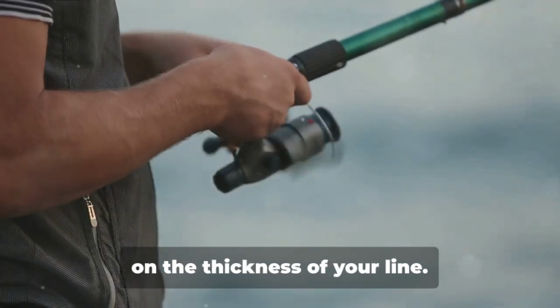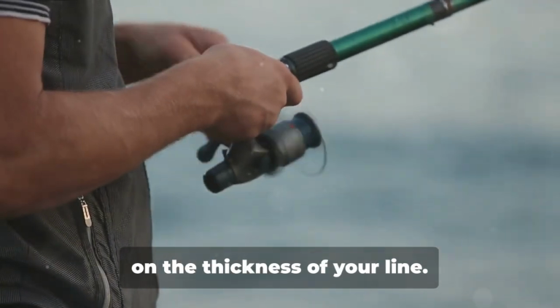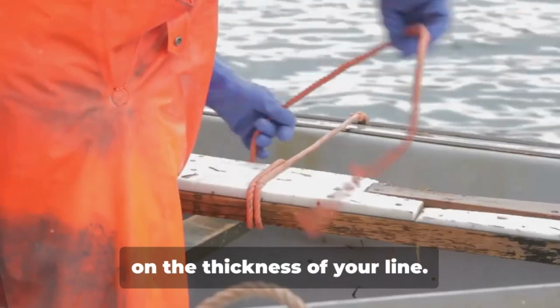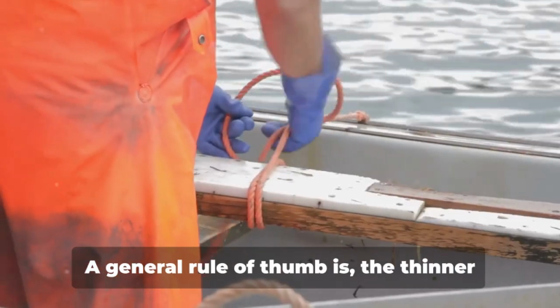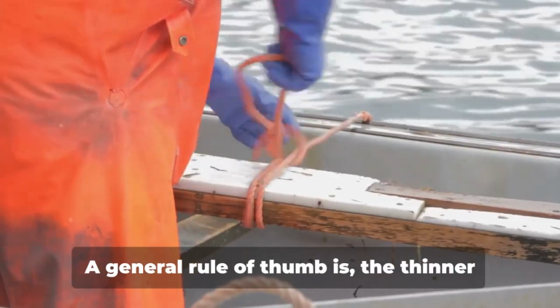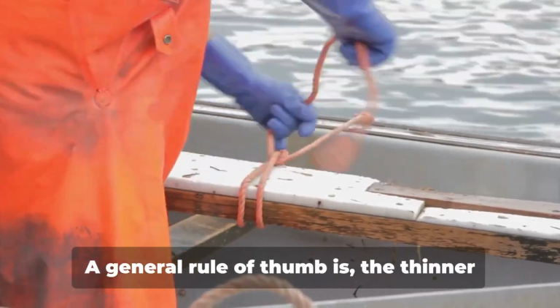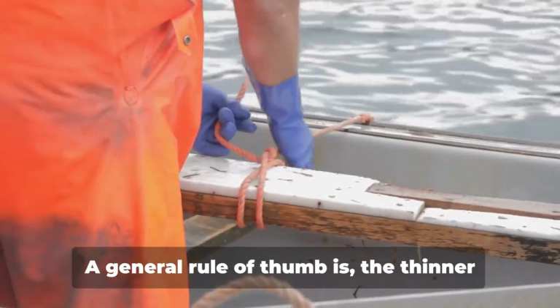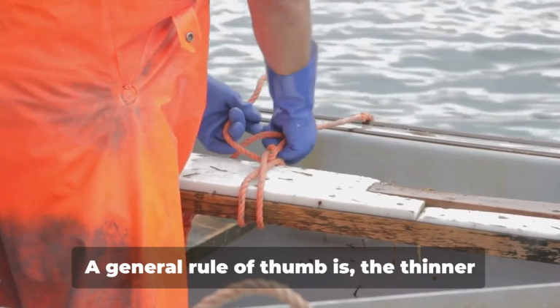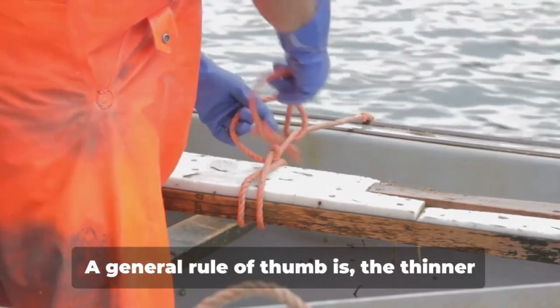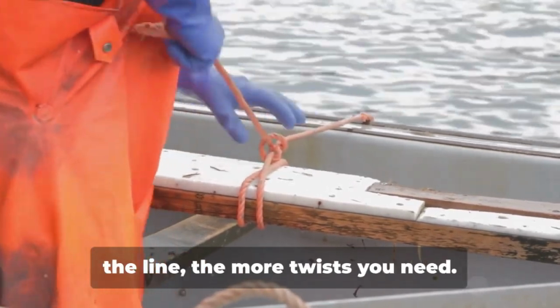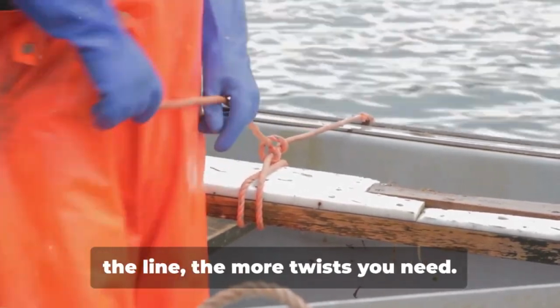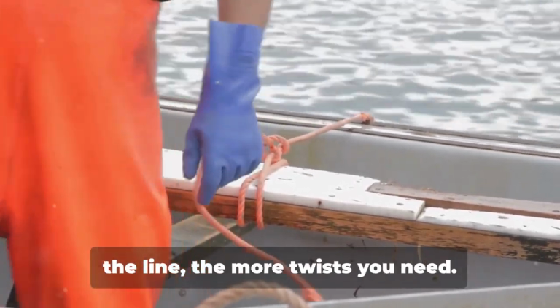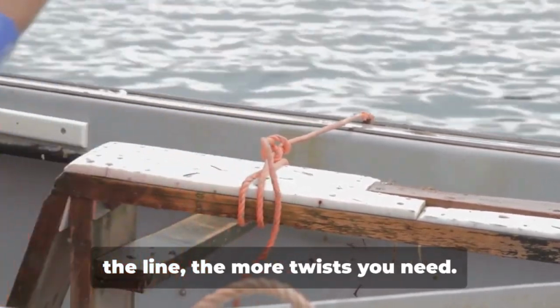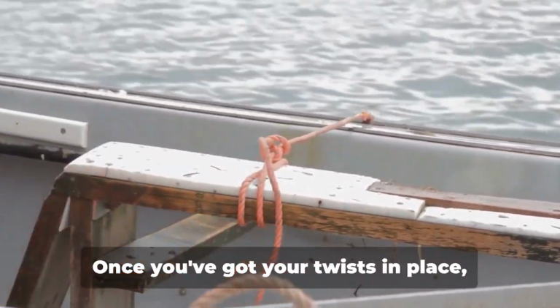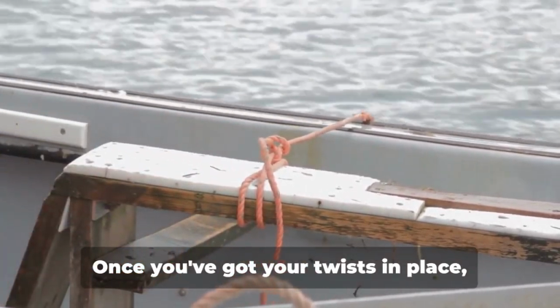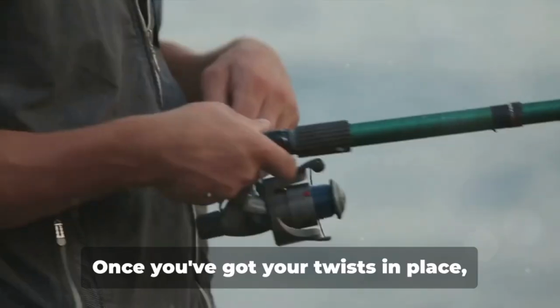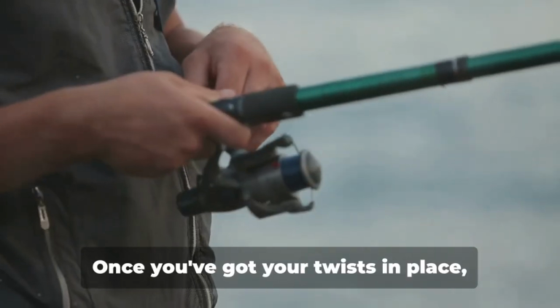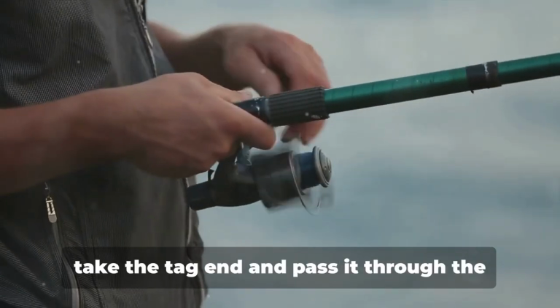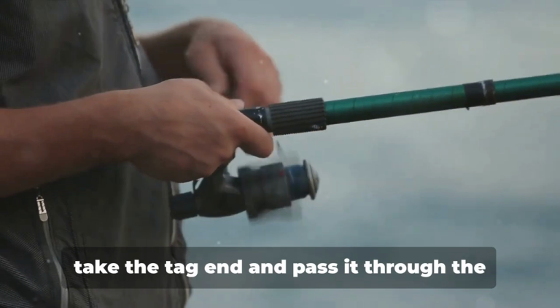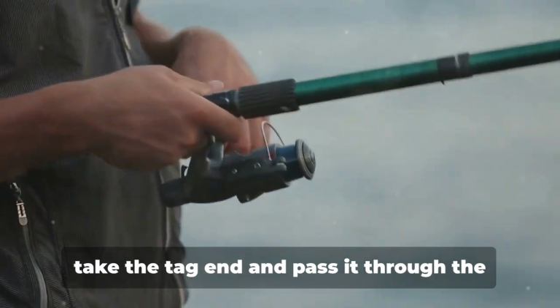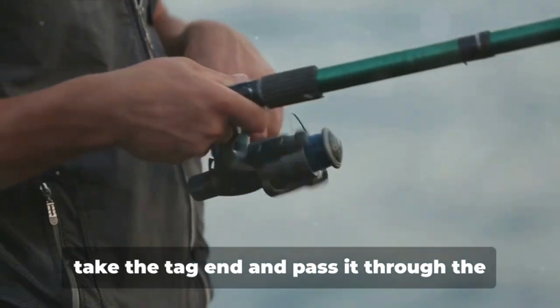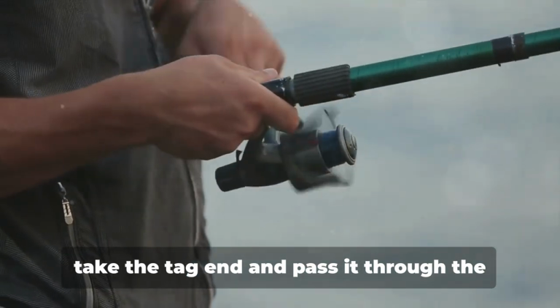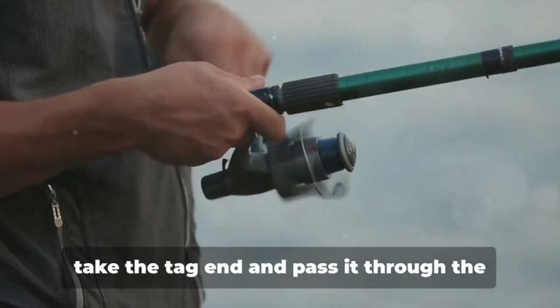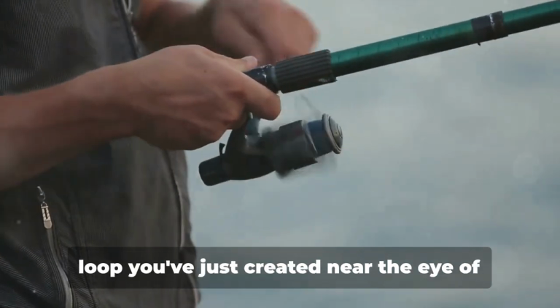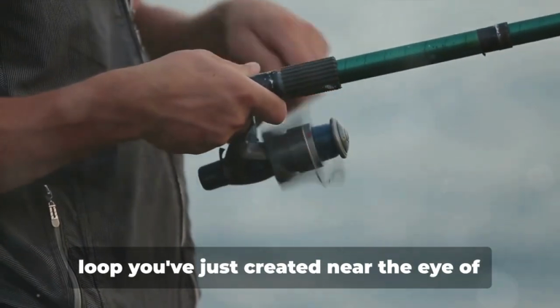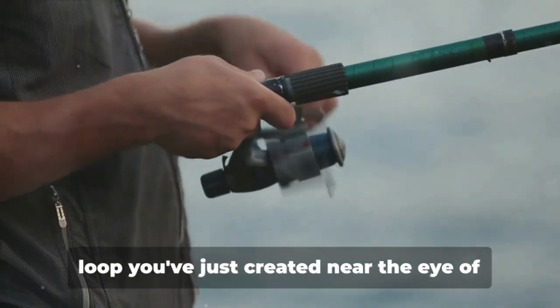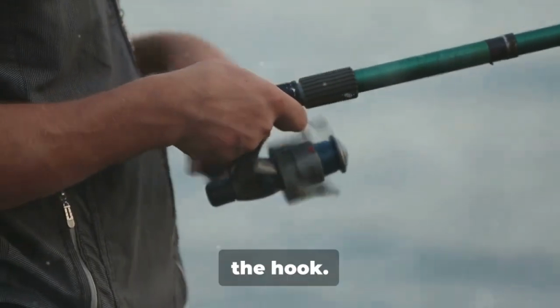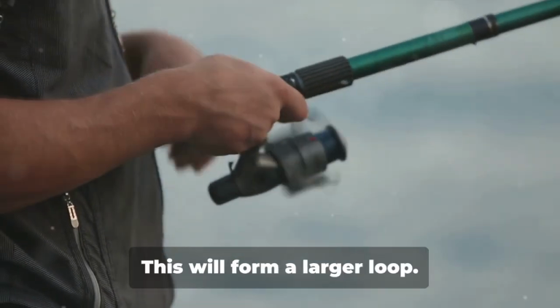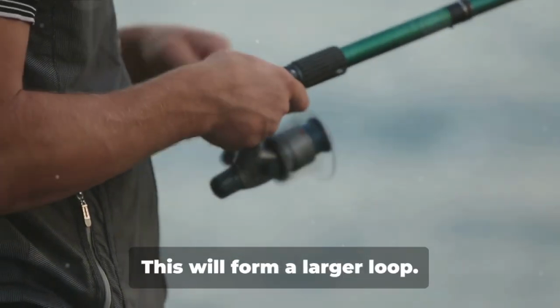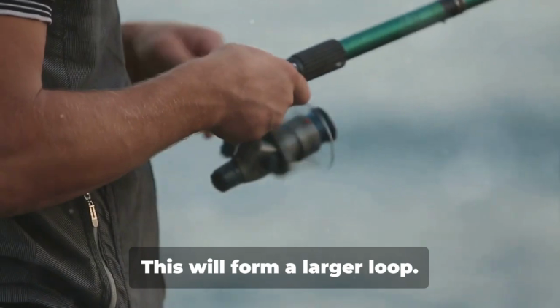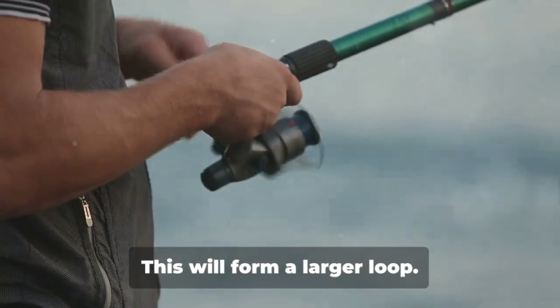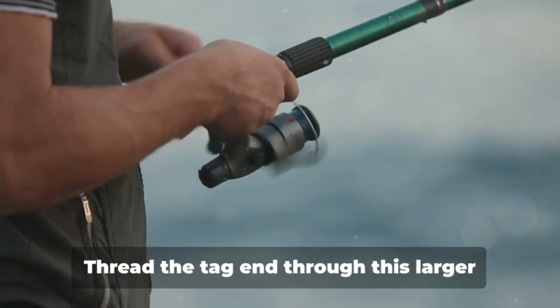Next, twist the tag end around the standing line — do this five to seven times. The number of twists you make will depend on the thickness of your line. A general rule of thumb: the thinner the line, the more twists you need. Once you've got your twists in place, take the tag end and pass it through the loop you've just created near the eye of the hook — this will form a larger loop.